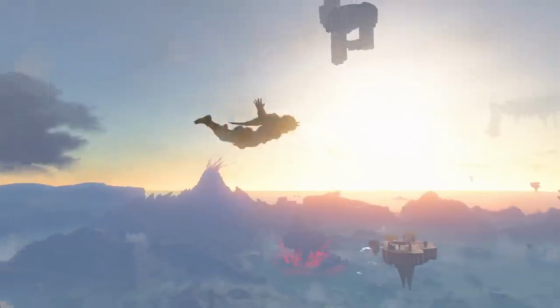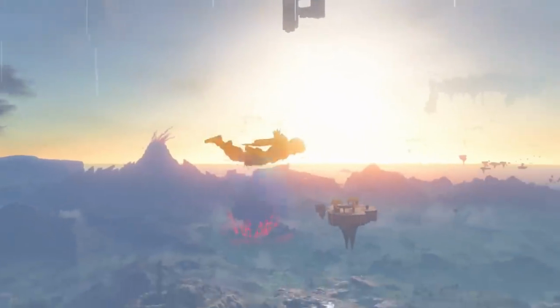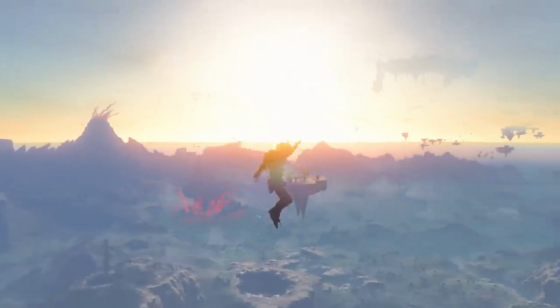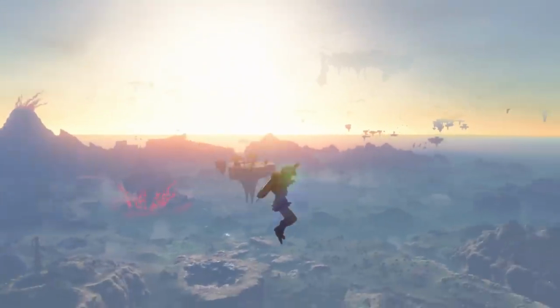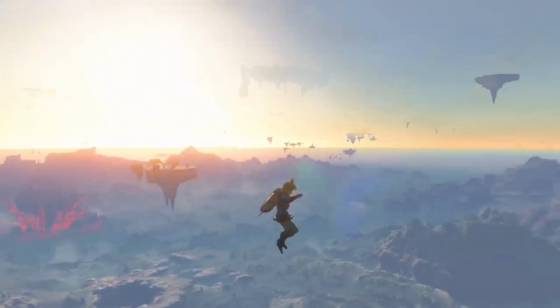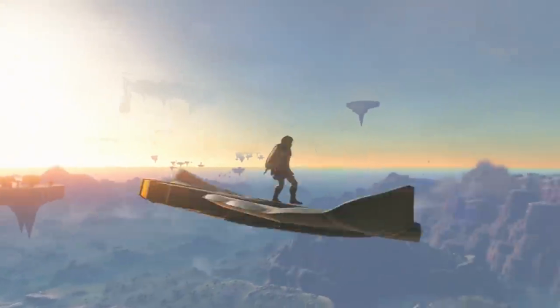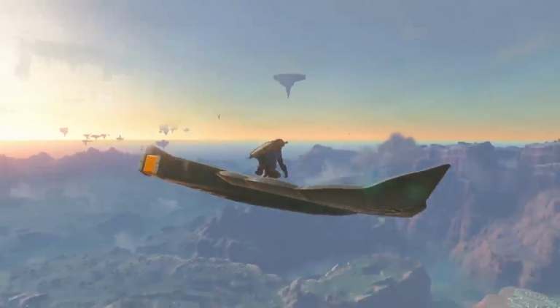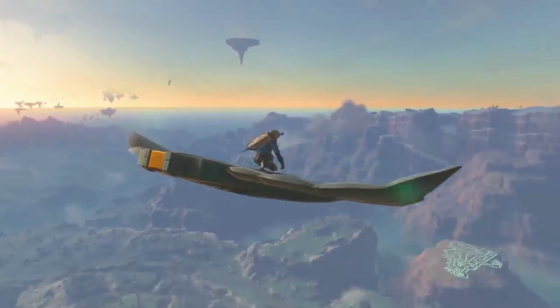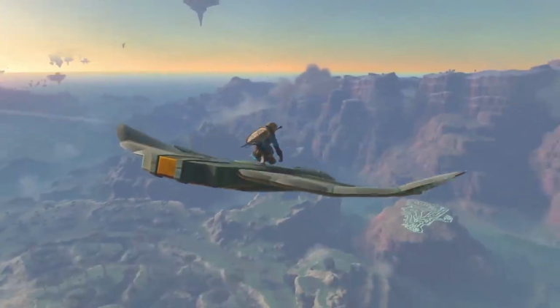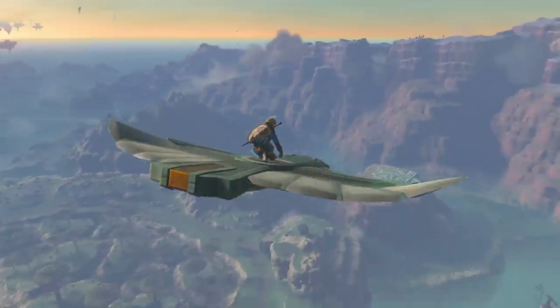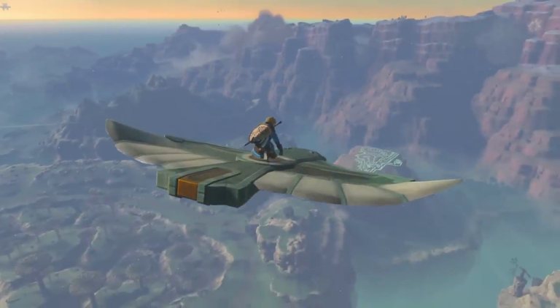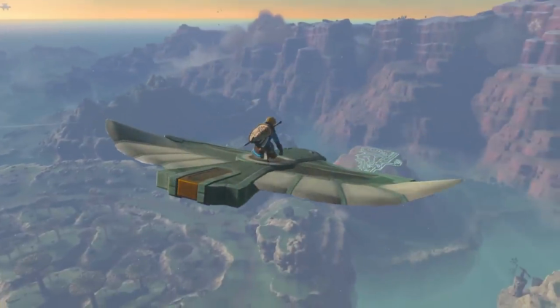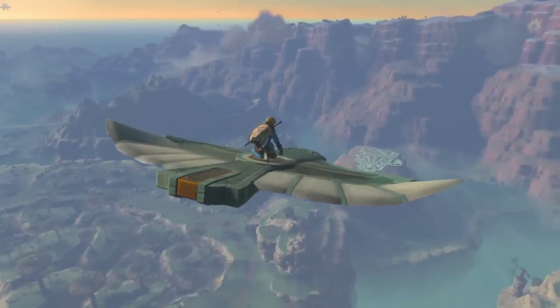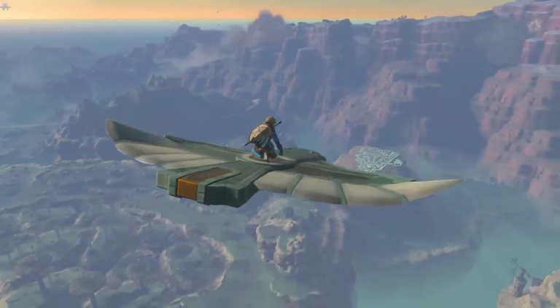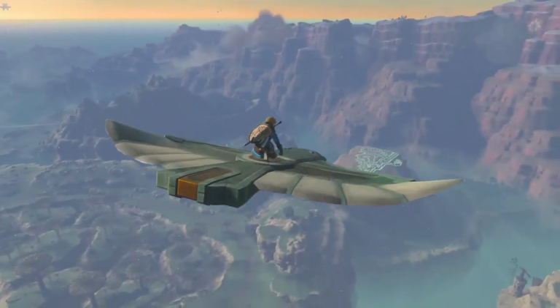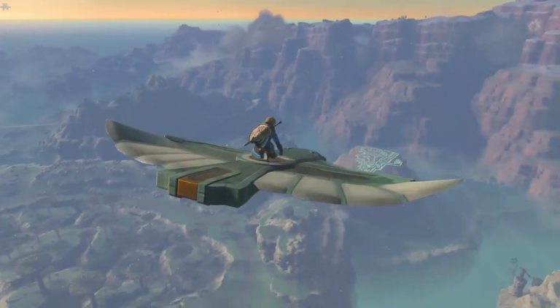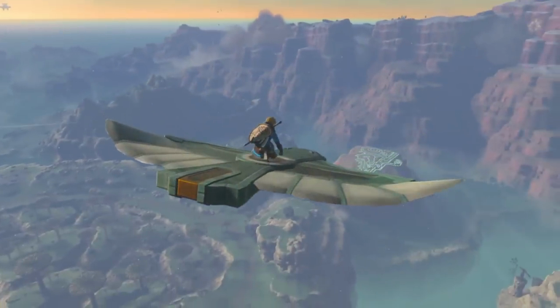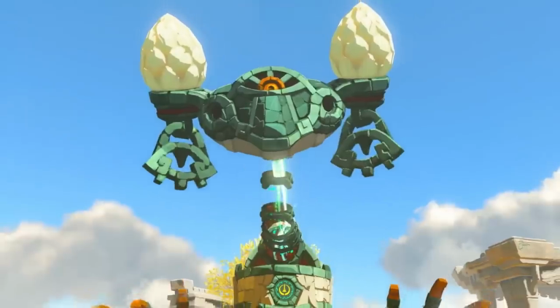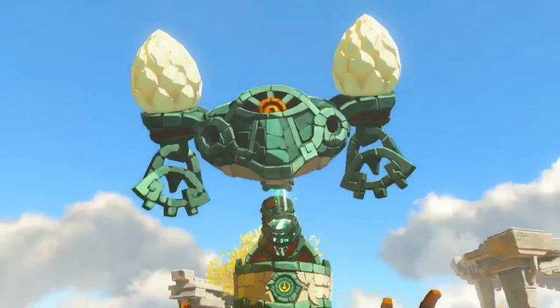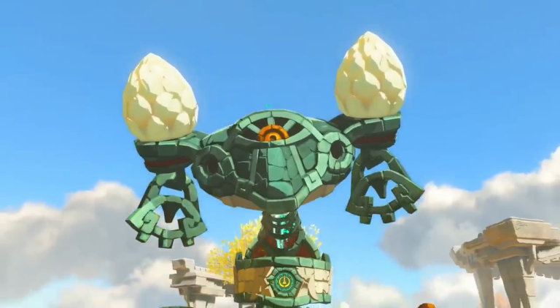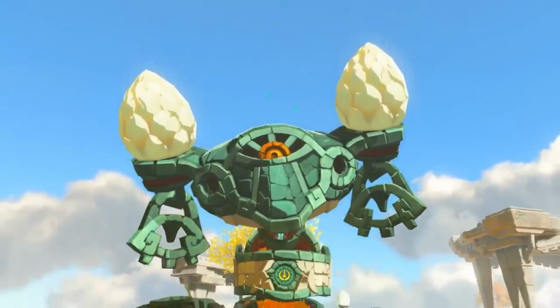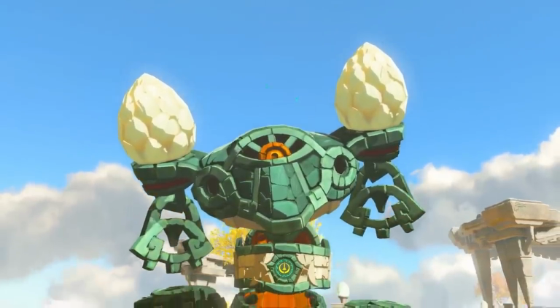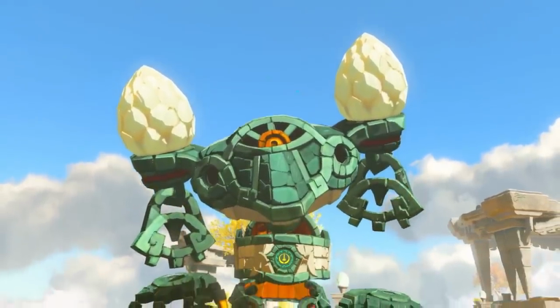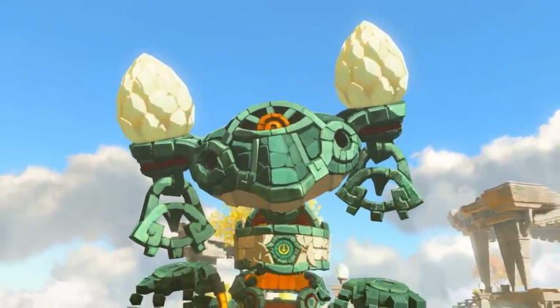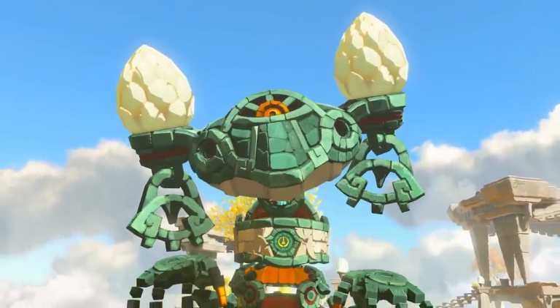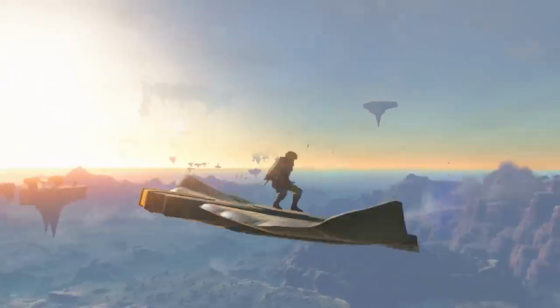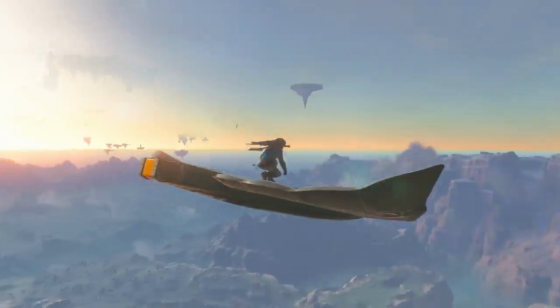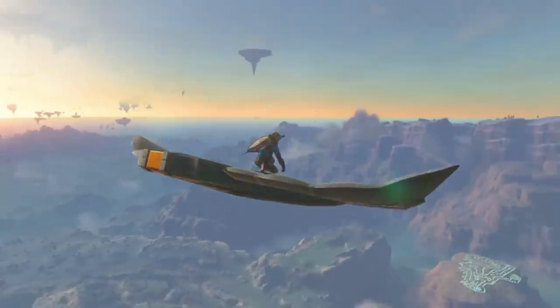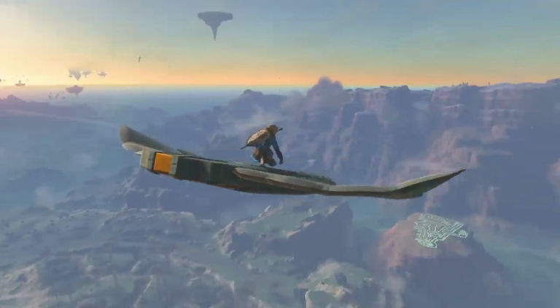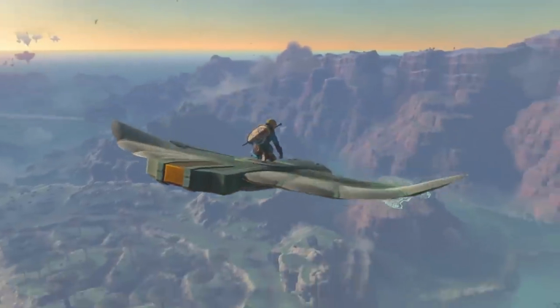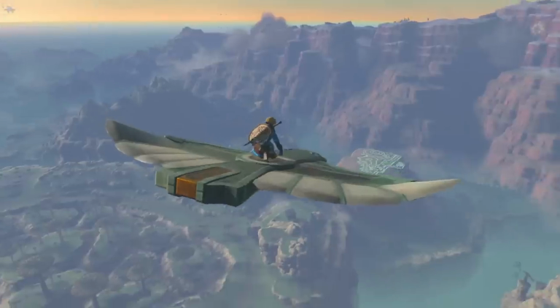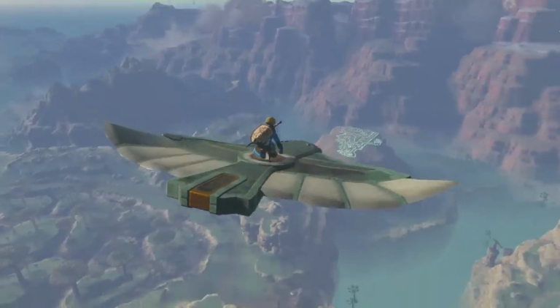Link continues his fall until he's picked up by a stone bird, which matches some of the stonework seen on the islands and the design of the strange golem seen in a previous trailer, and uses it to glide above the Tabantha Bridge stable.